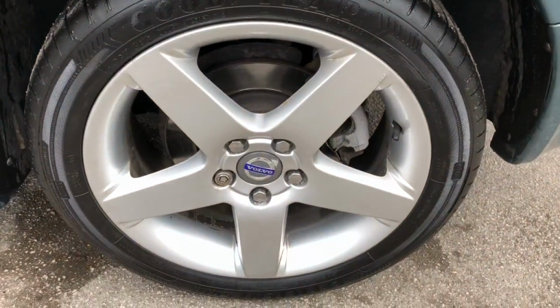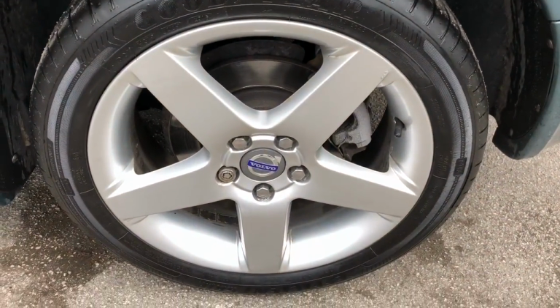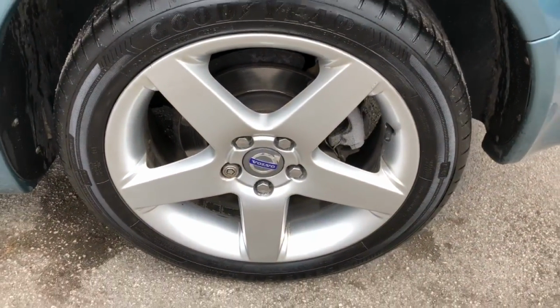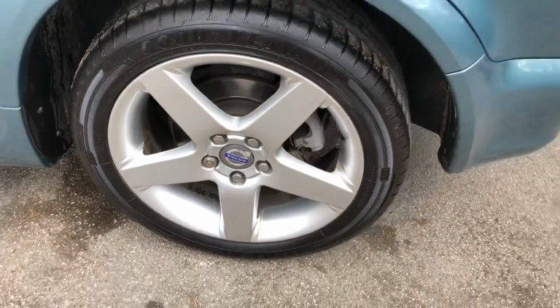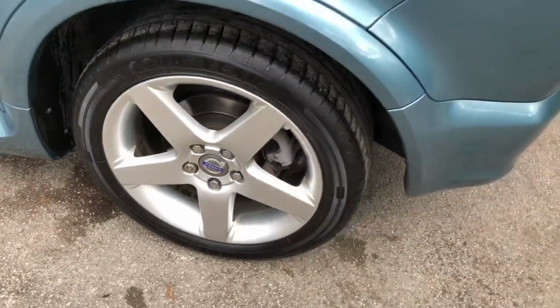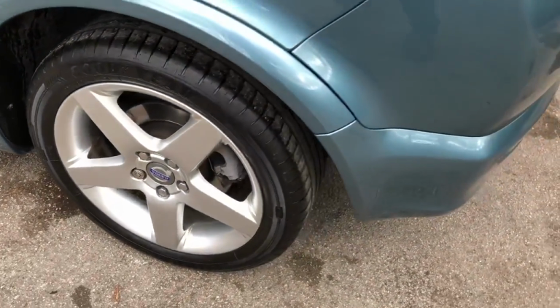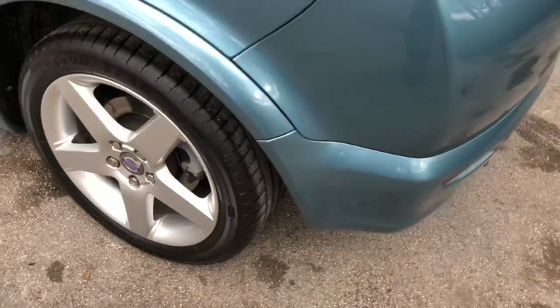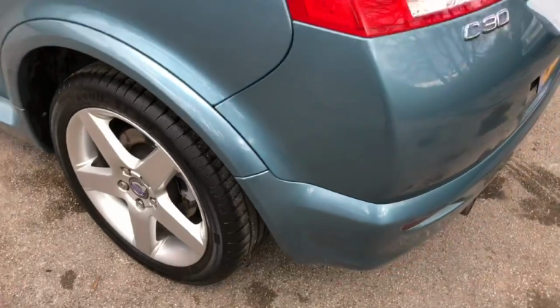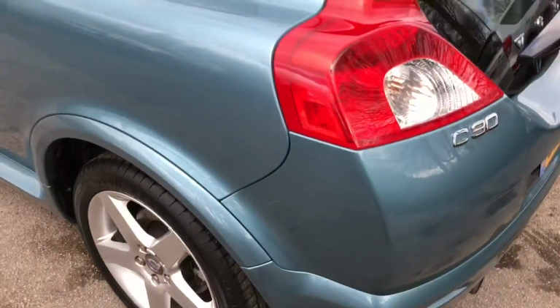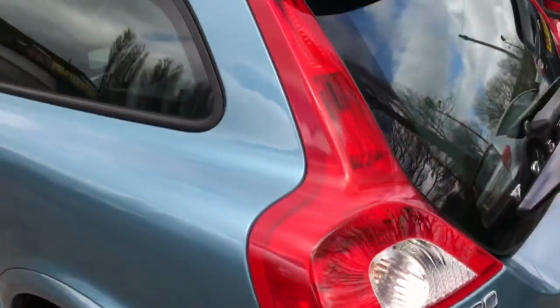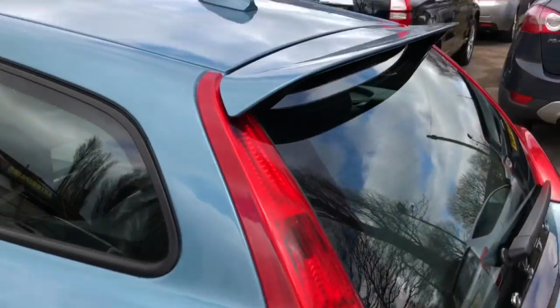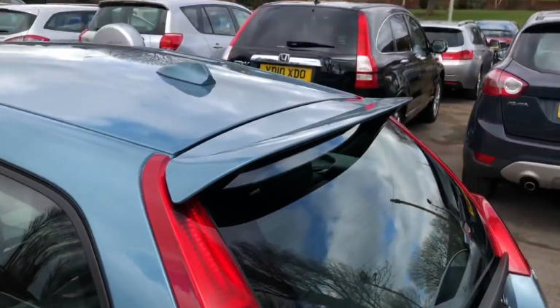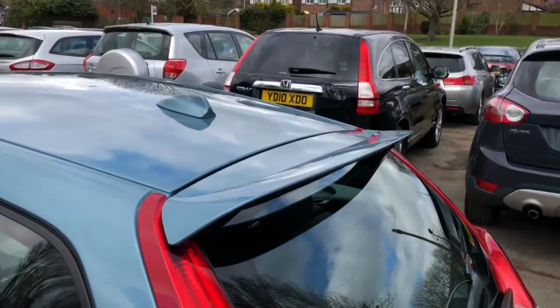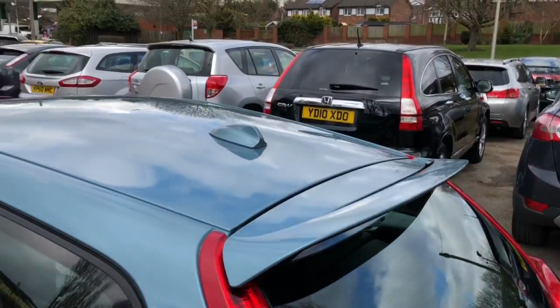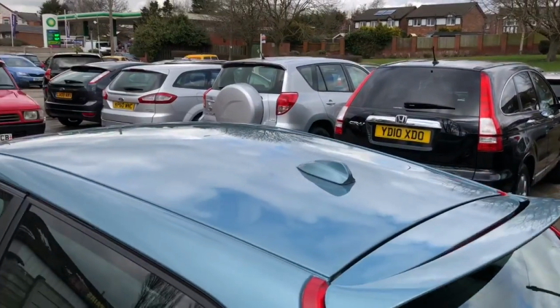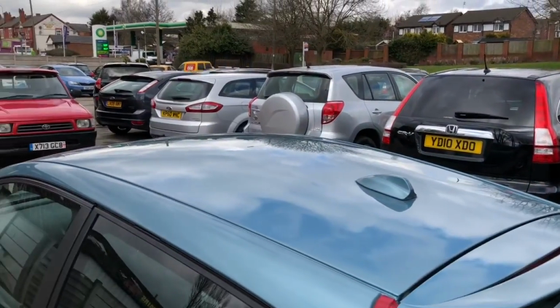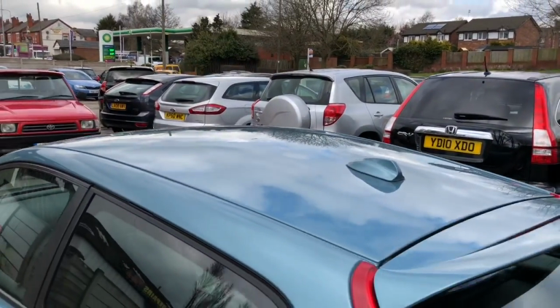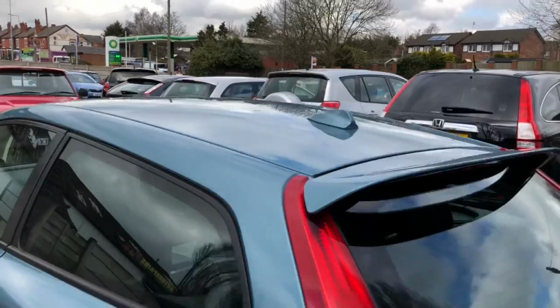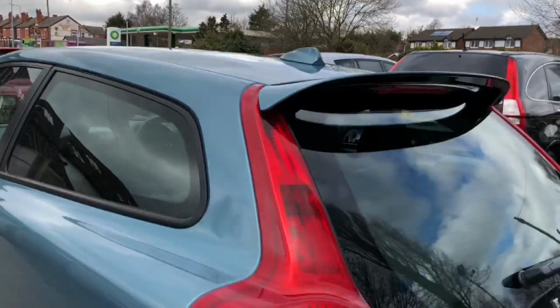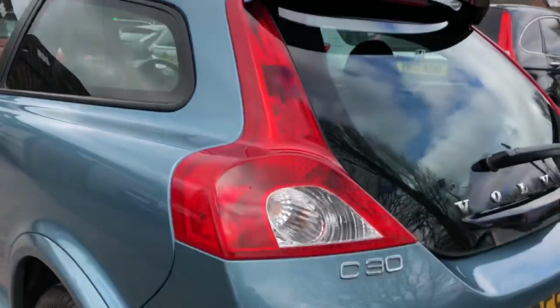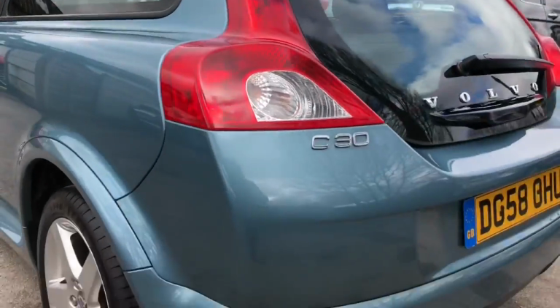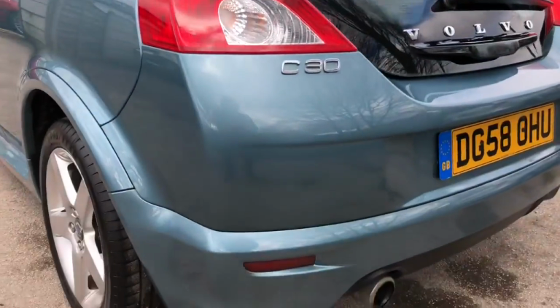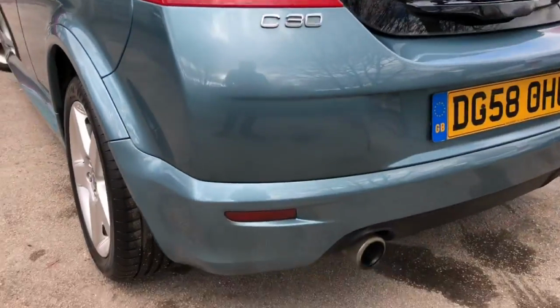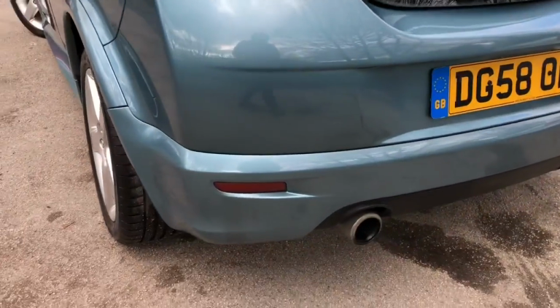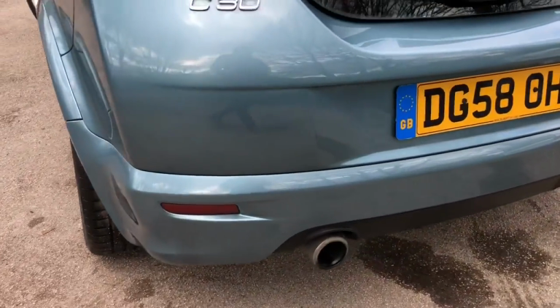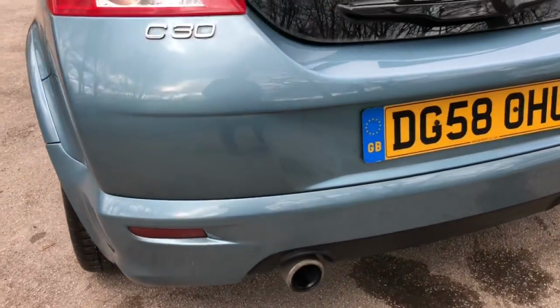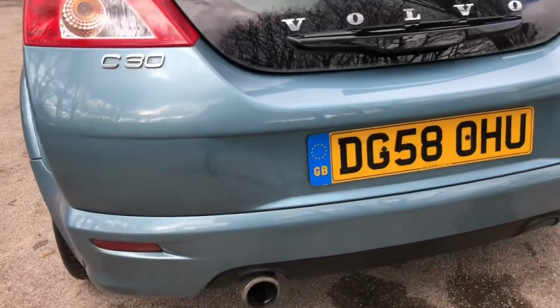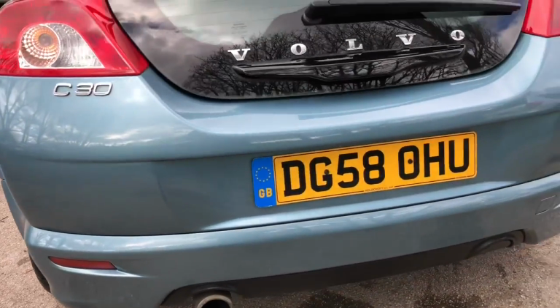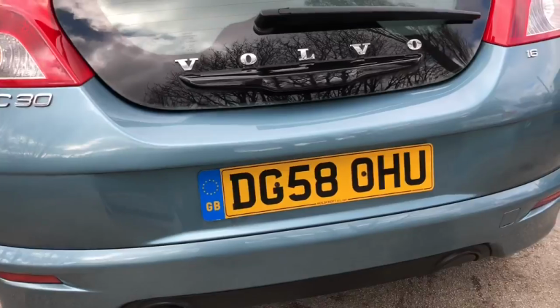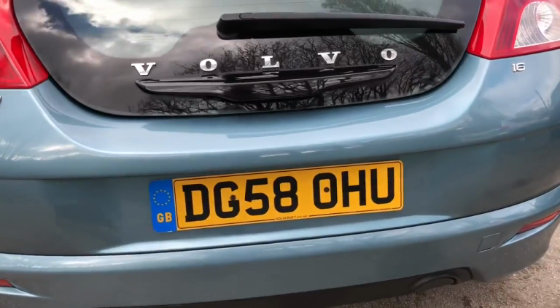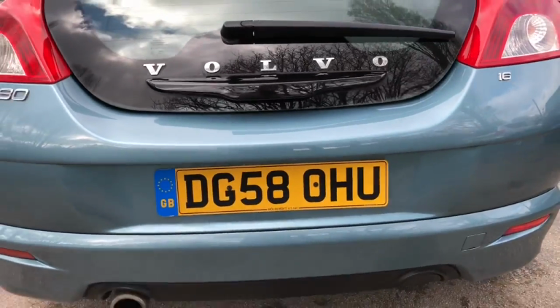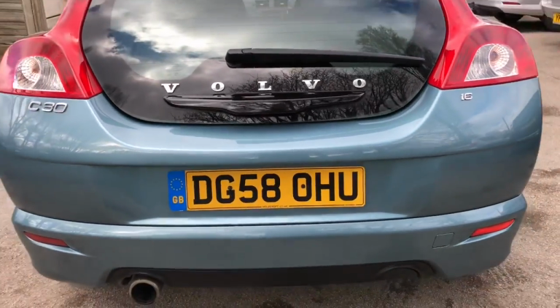As you'd expect from Volvo, one of the safest vehicles on the road — it achieved 5 stars as voted by Euro NCAP, thanks to its many airbags and safety features. This and all our vehicles are HPI checked and clear, meaning there's no finance, and it's never been written off or stolen.